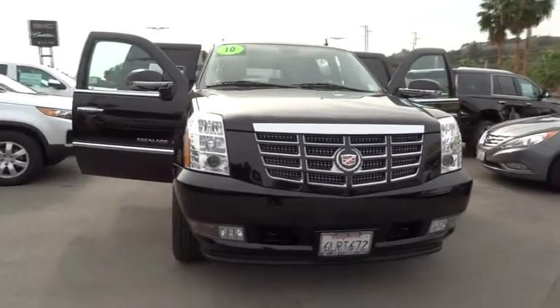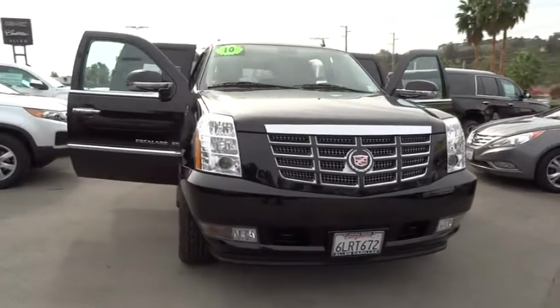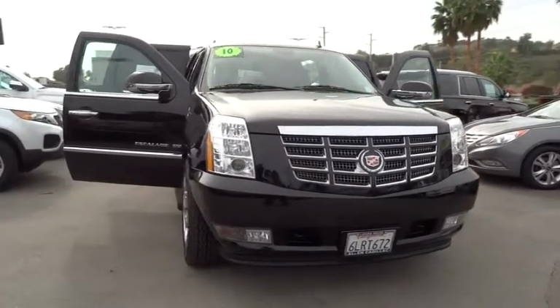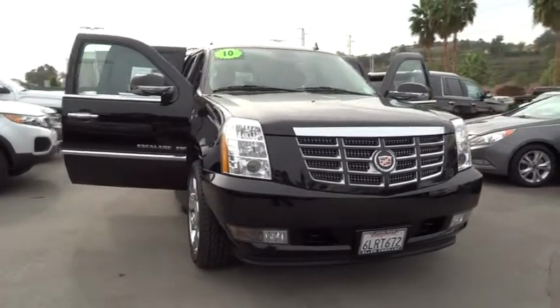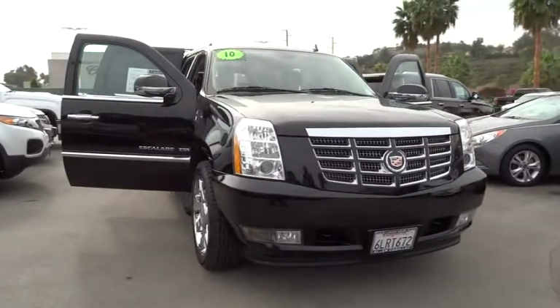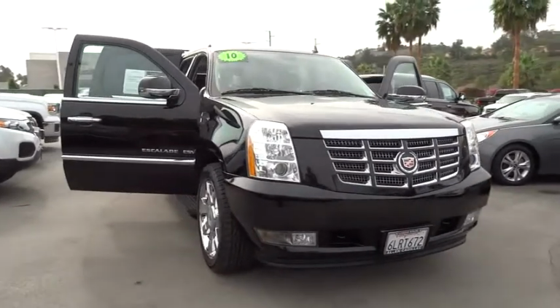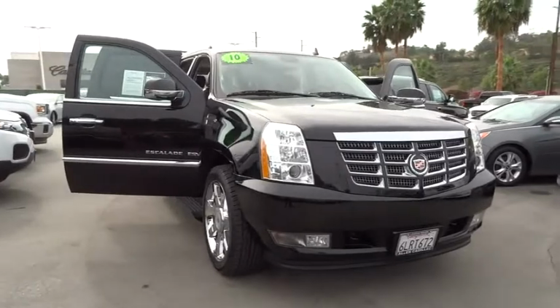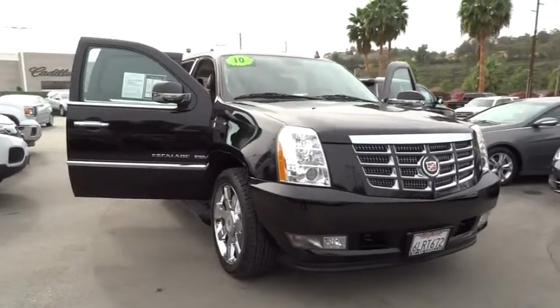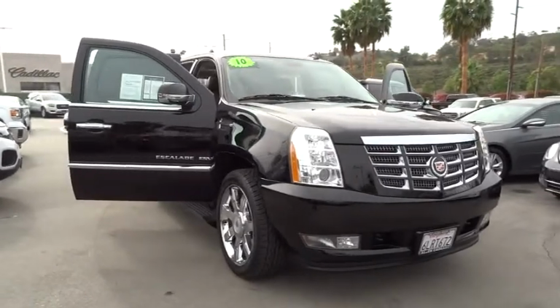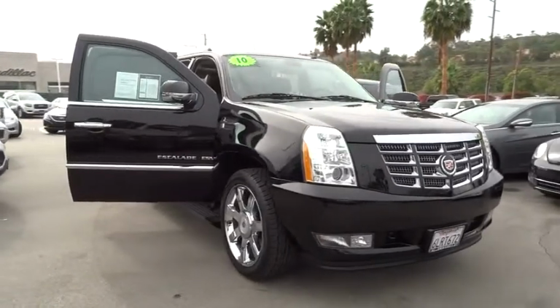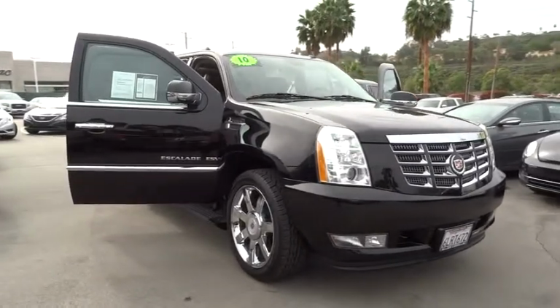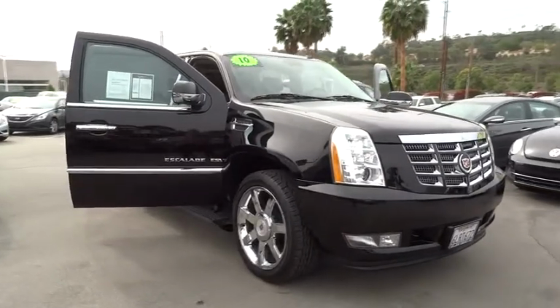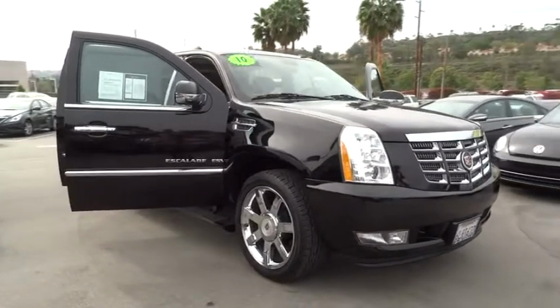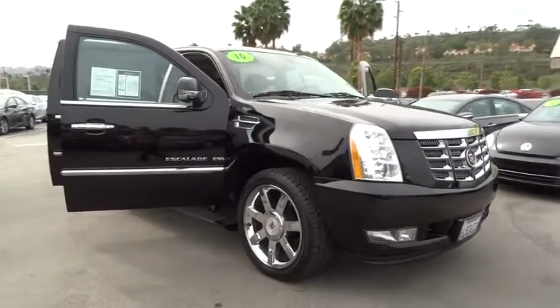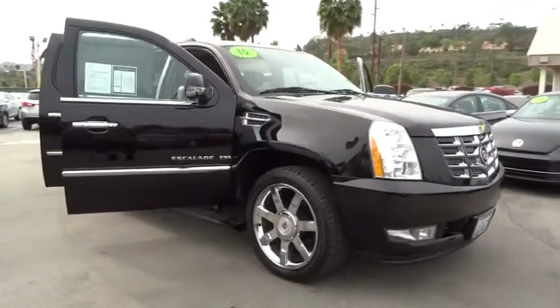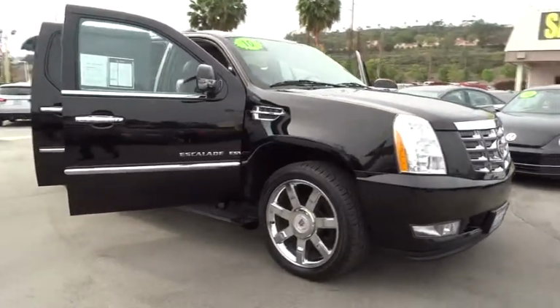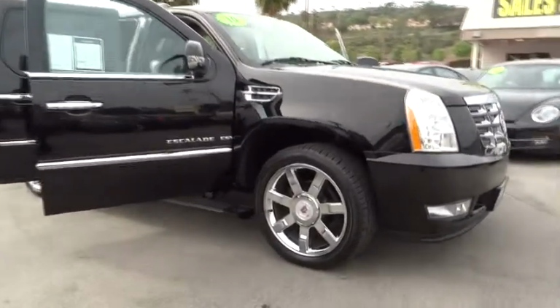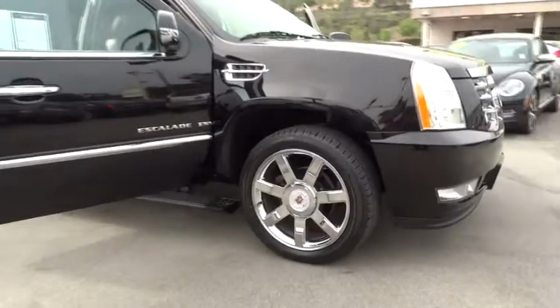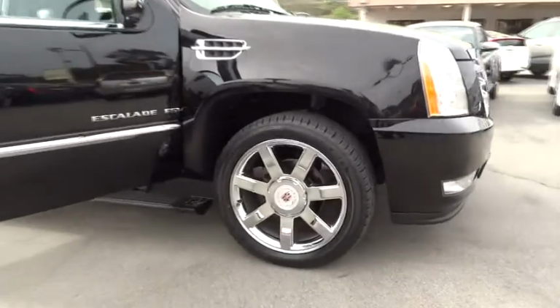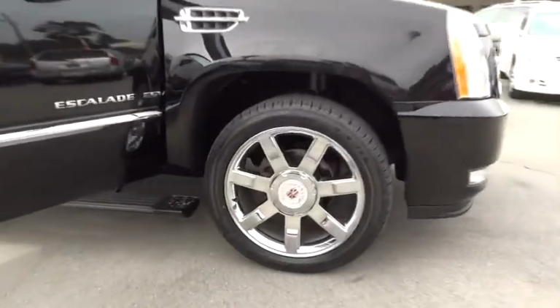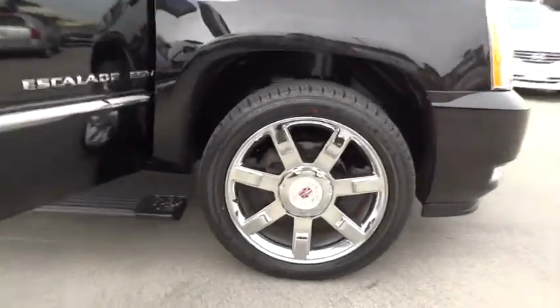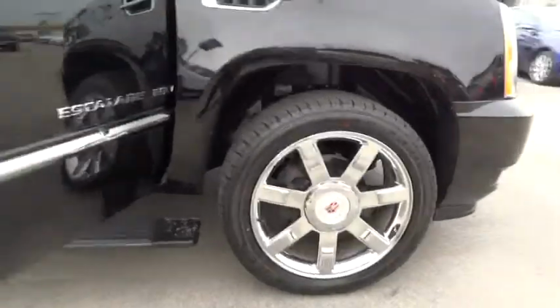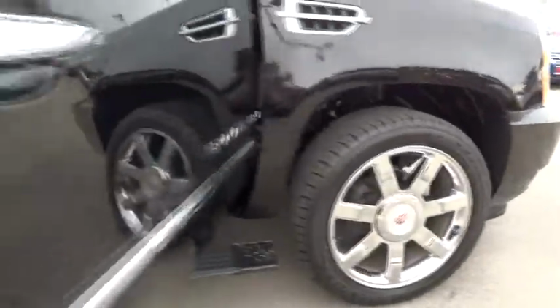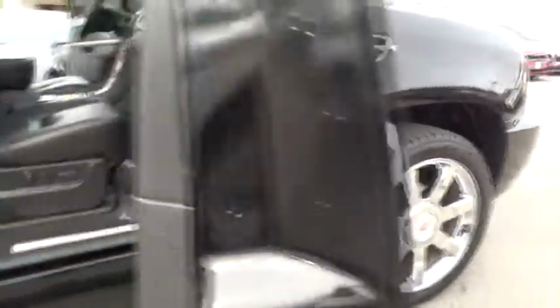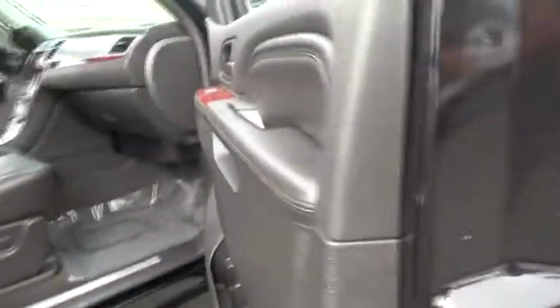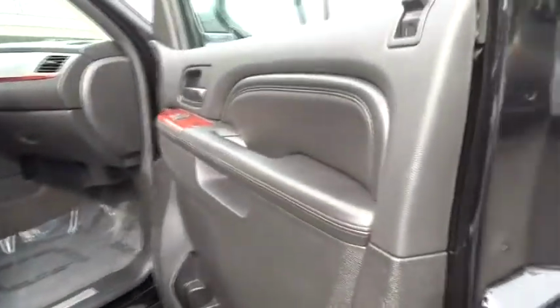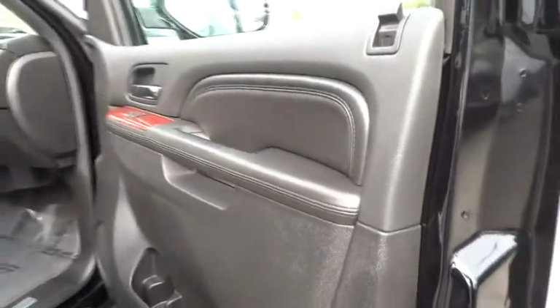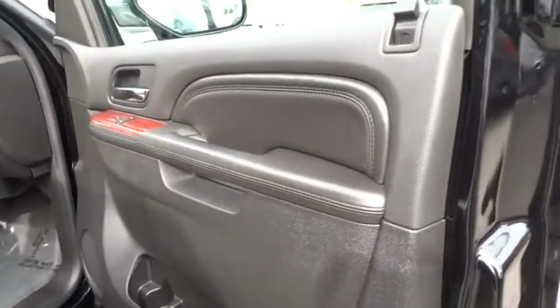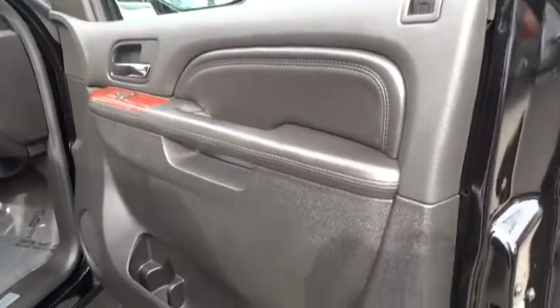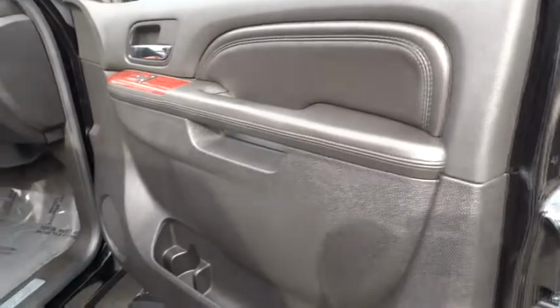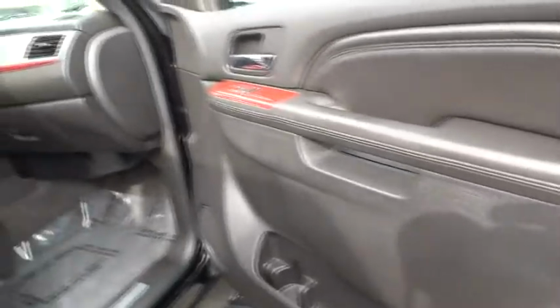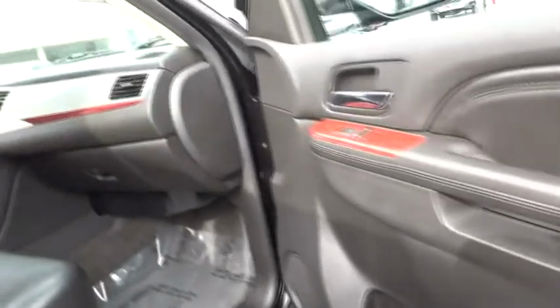Classy and powerful, it looks great for a night on the town or can haul everything needed for a weekend getaway, and is priced below $40,000. This vehicle has less than 60,000 miles. Here are some of this vehicle's great options.